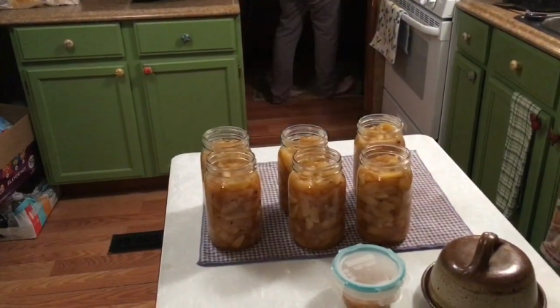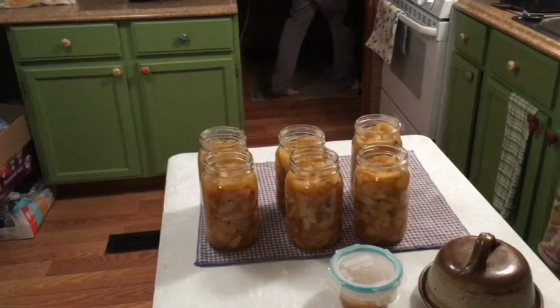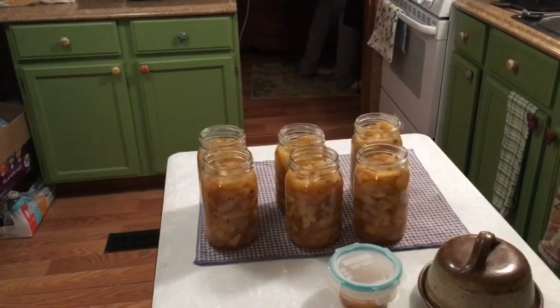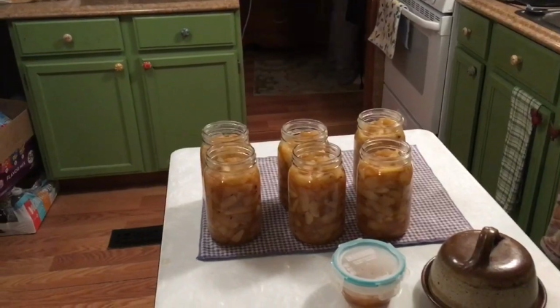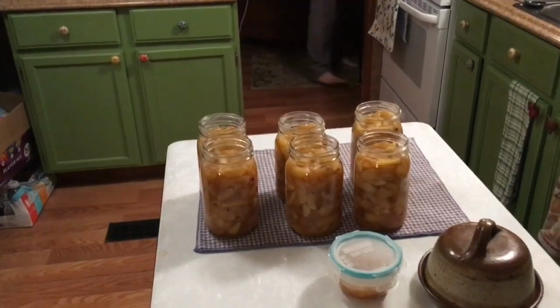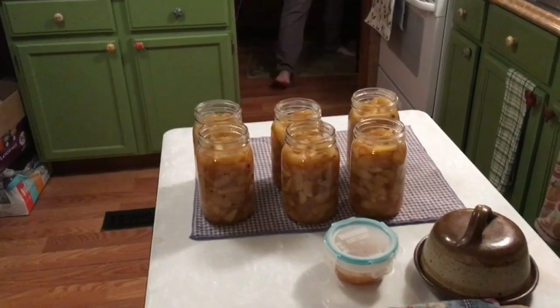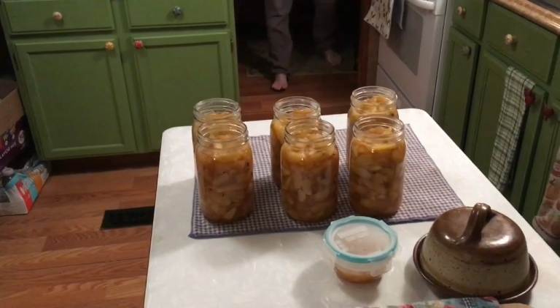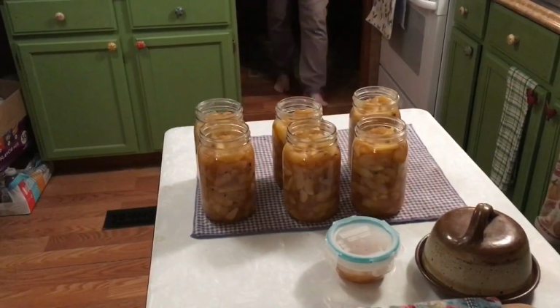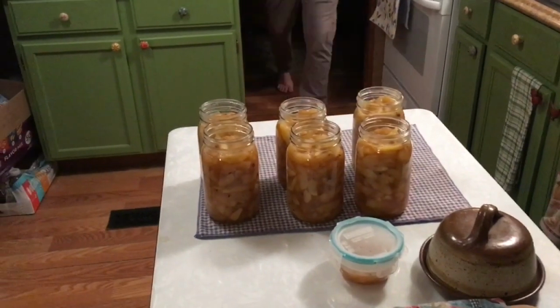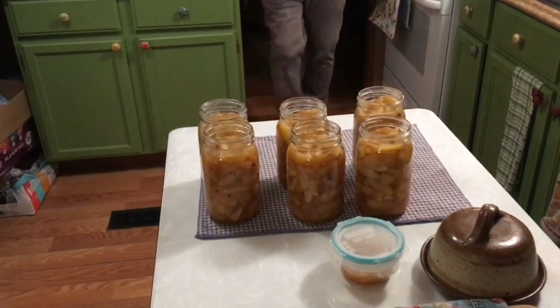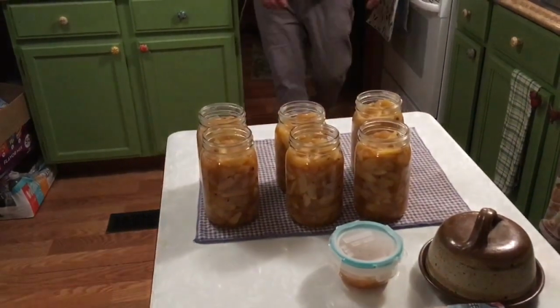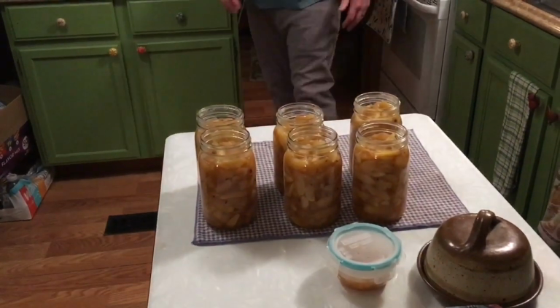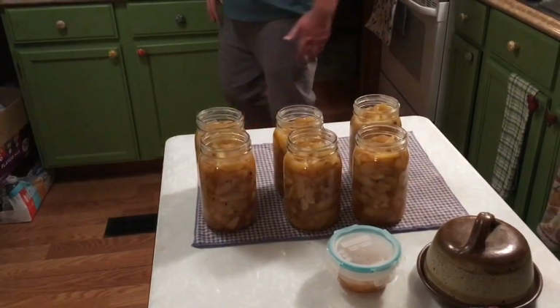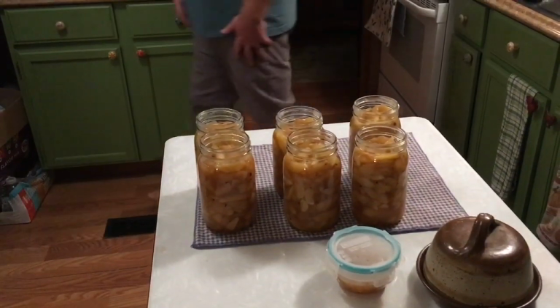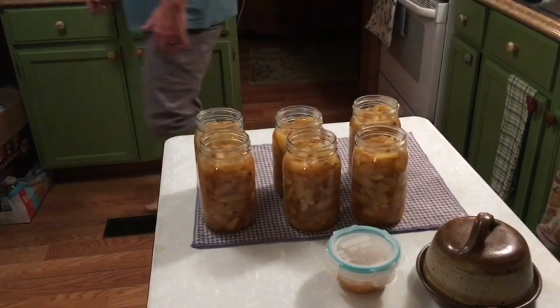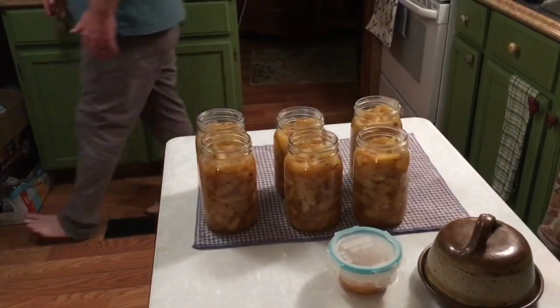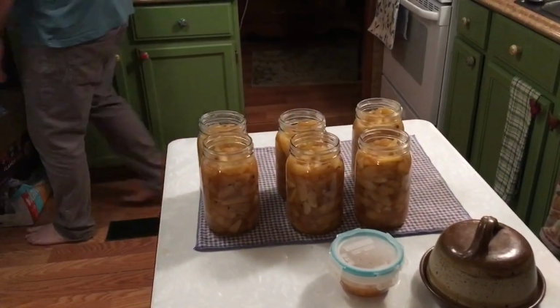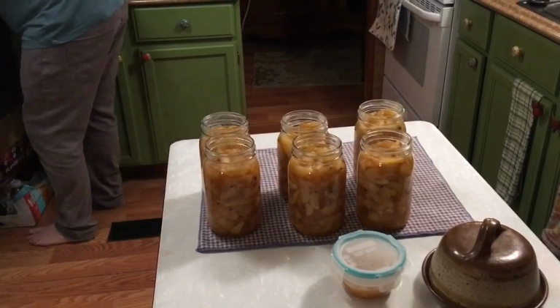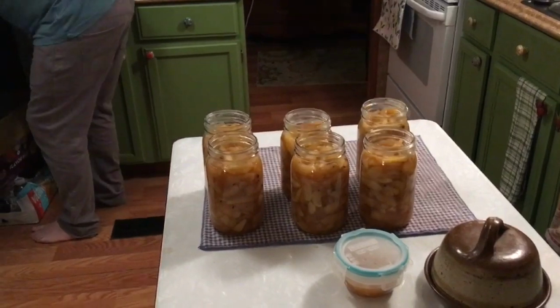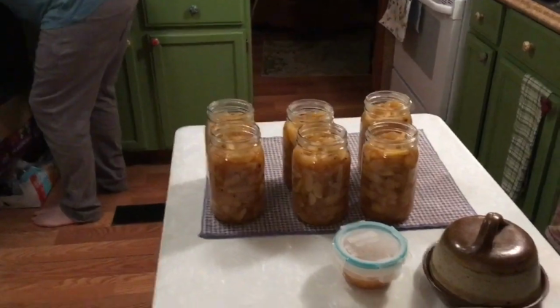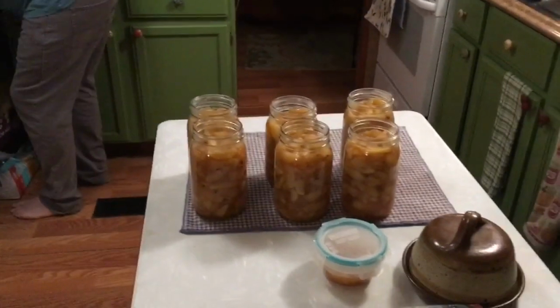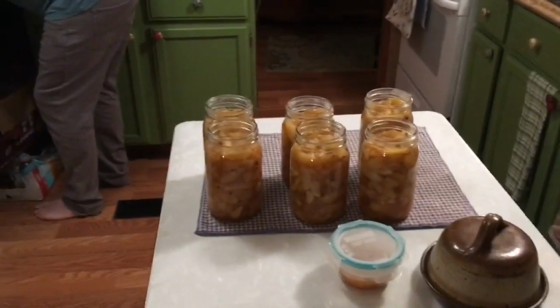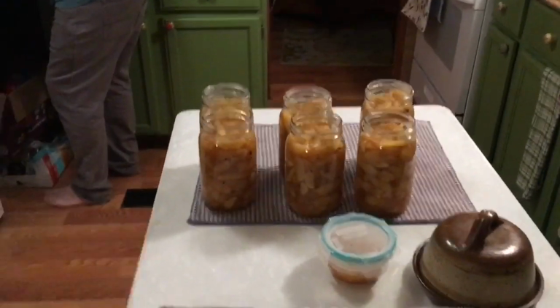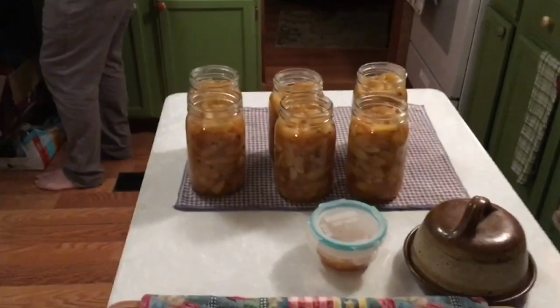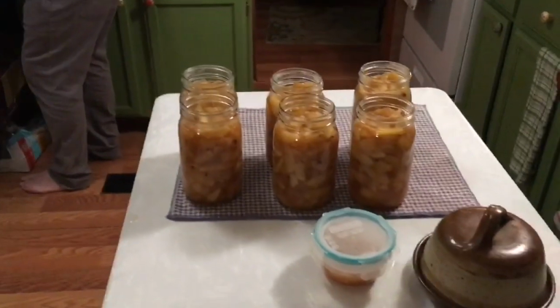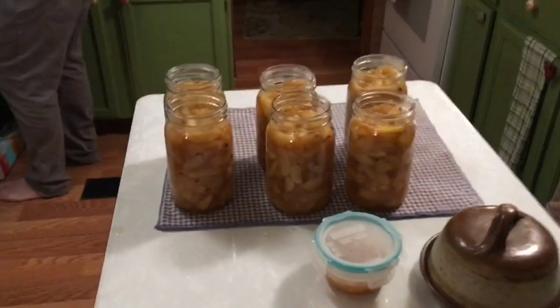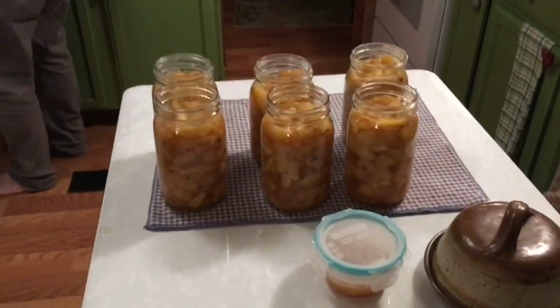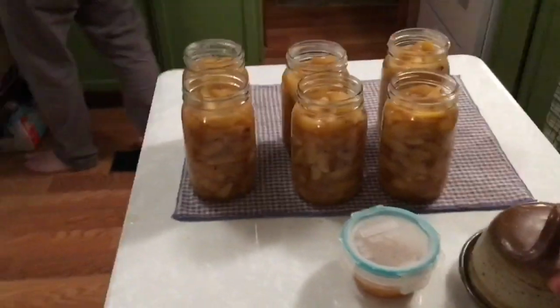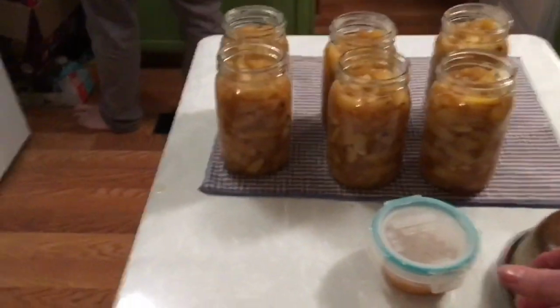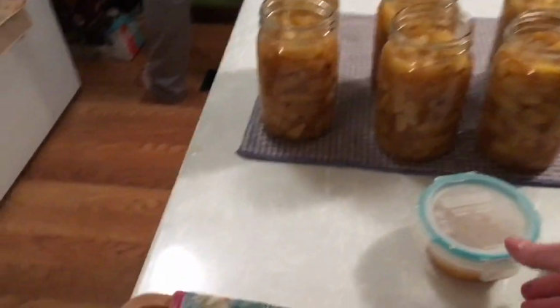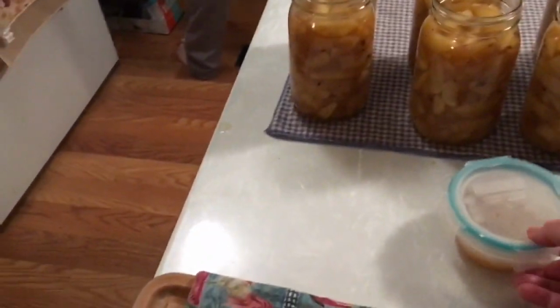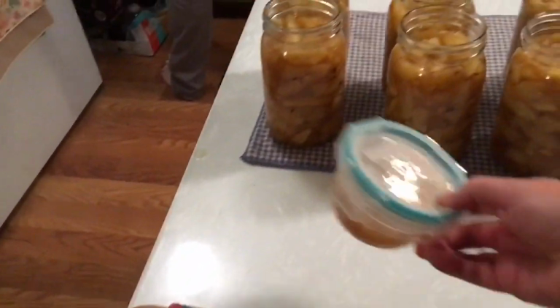We did have one little container for some oatmeal — some apples here we can put in our morning oatmeal.